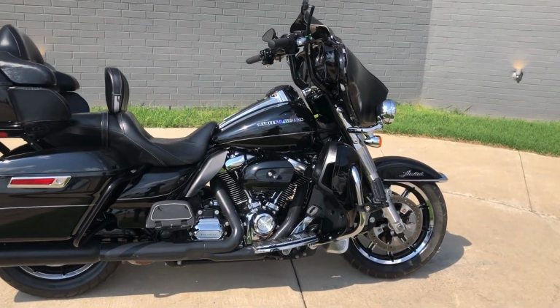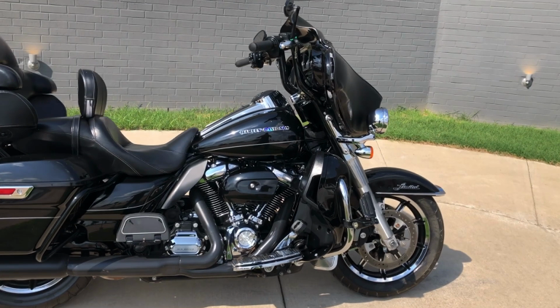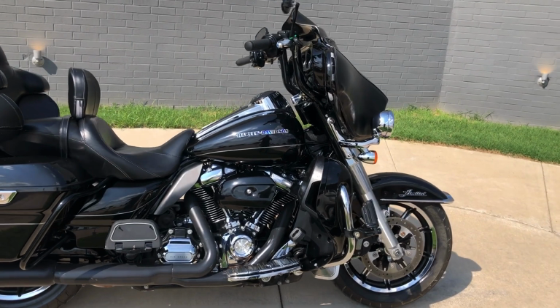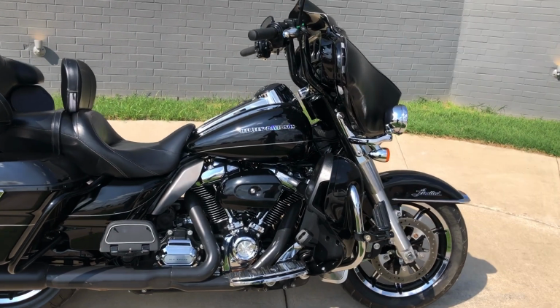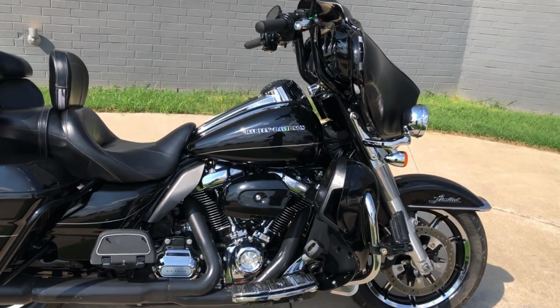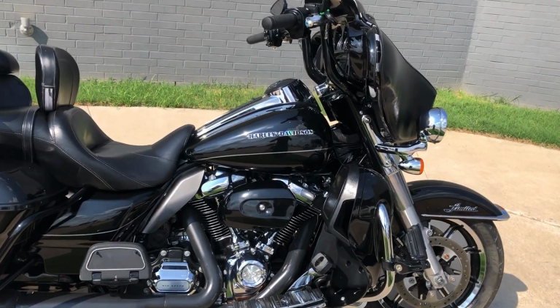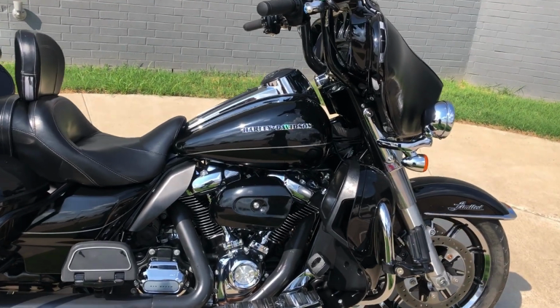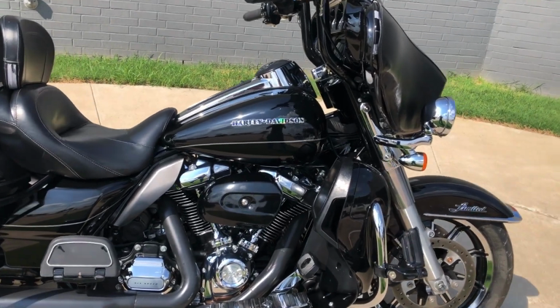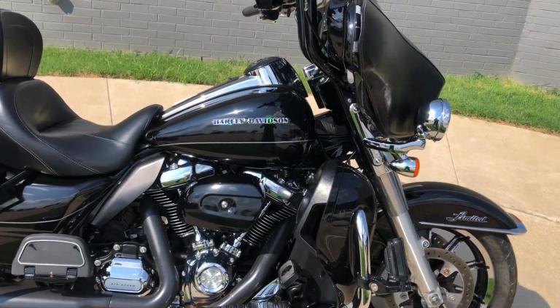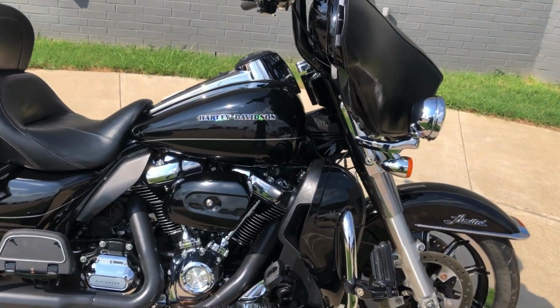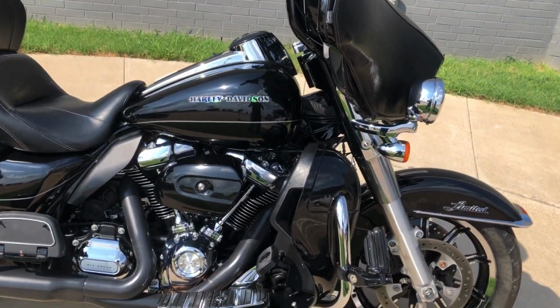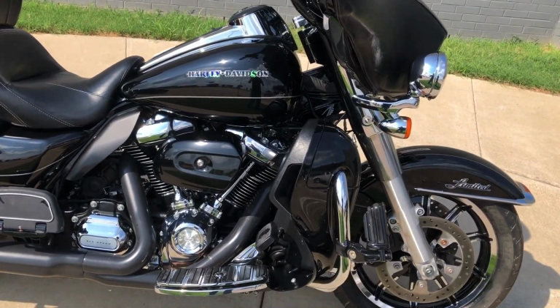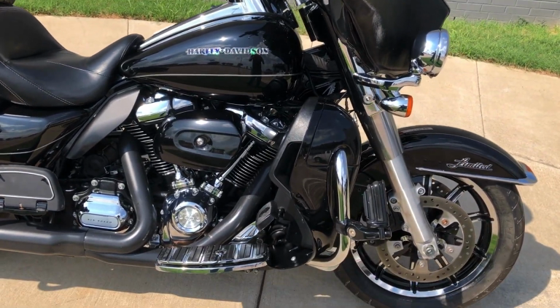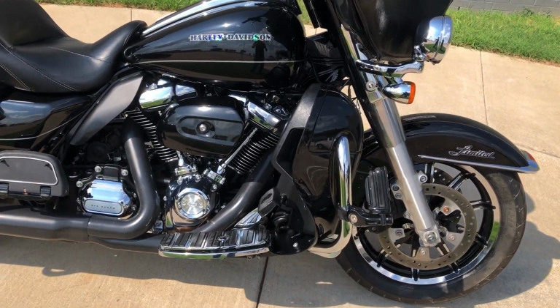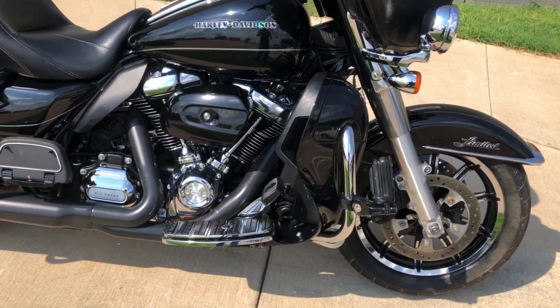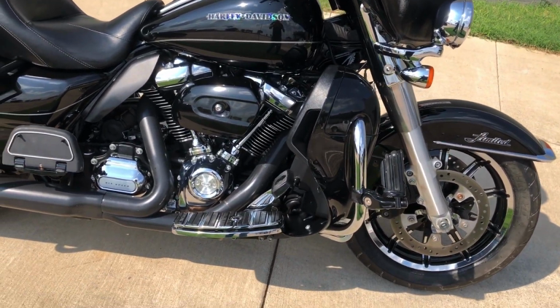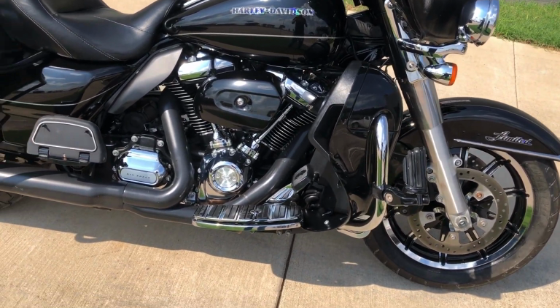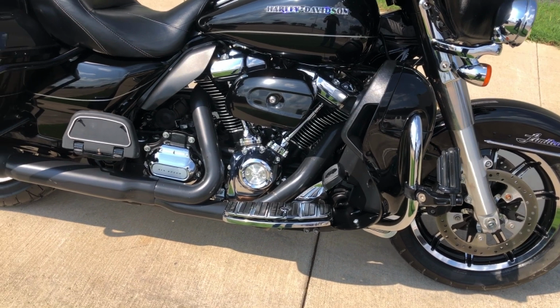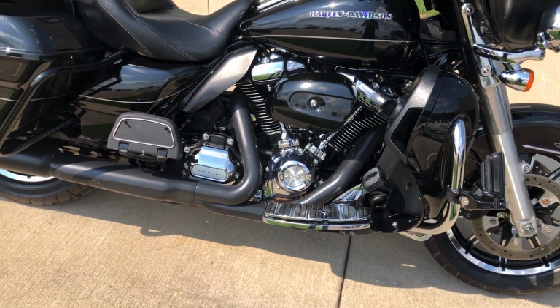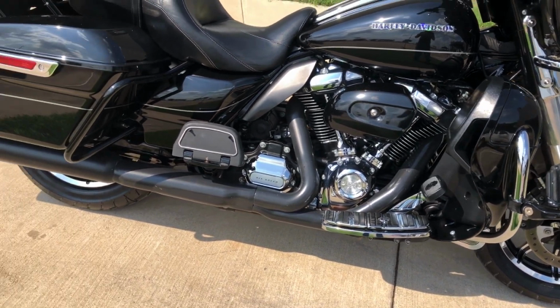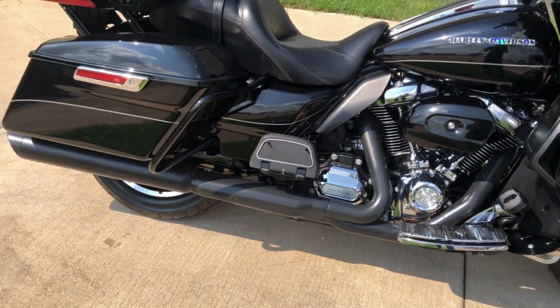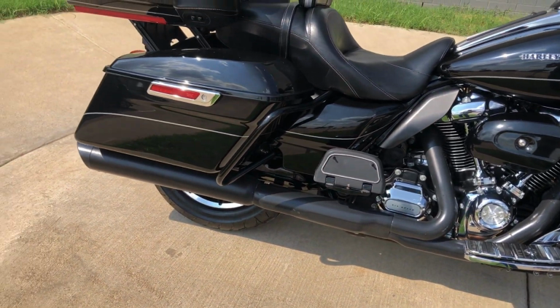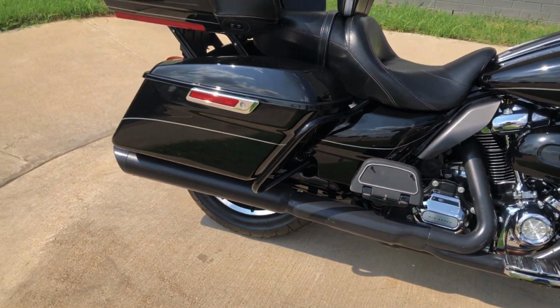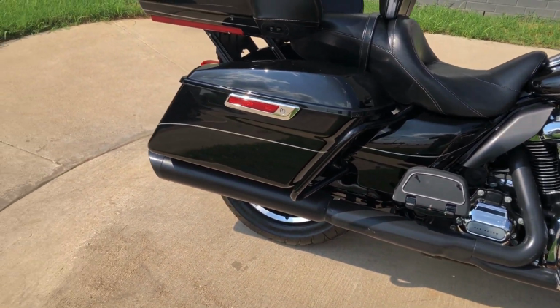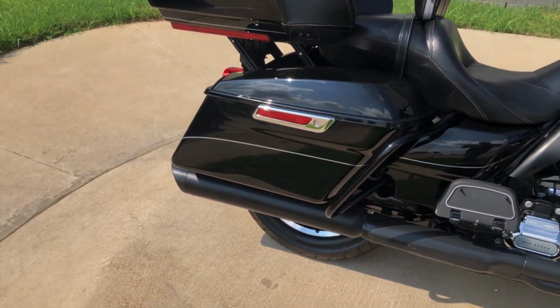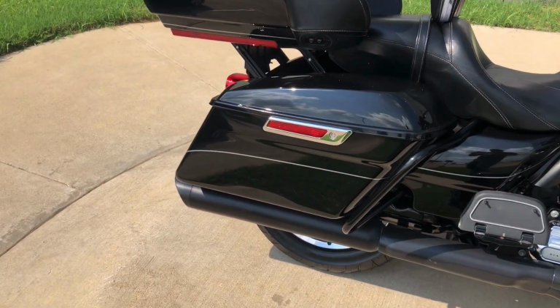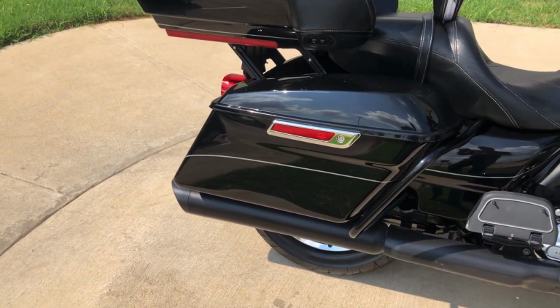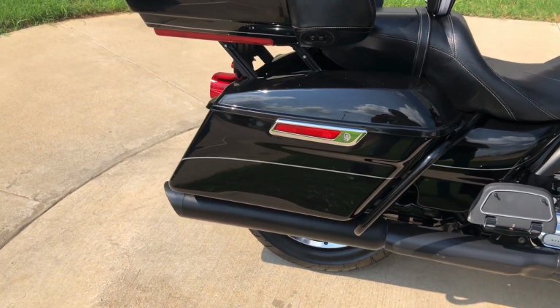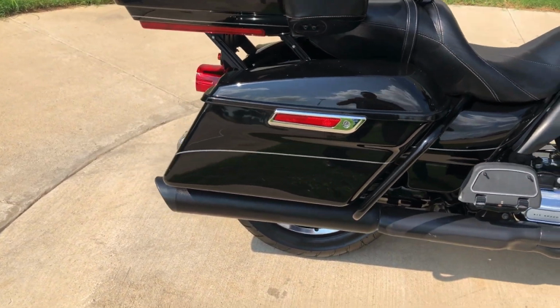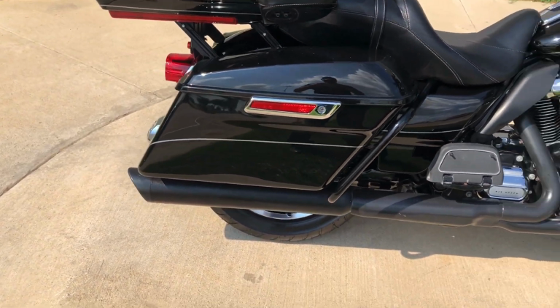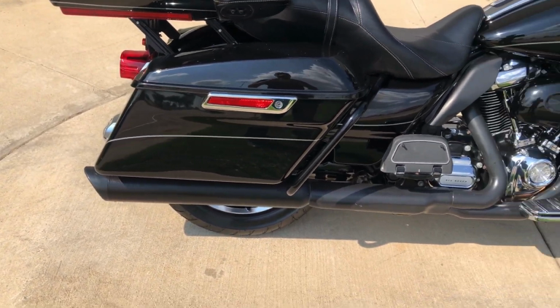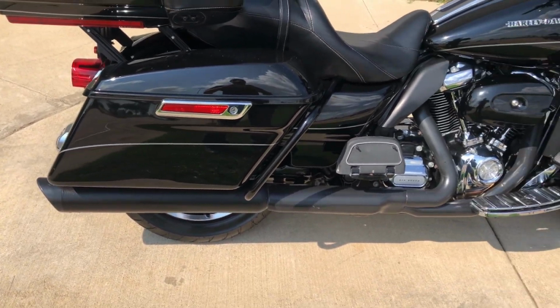It's got the vivid black paint on it. 107-inch fuel-injected Milwaukee 8 with a 6-speed transmission. Got some Vance & Hines performance slip-ons.